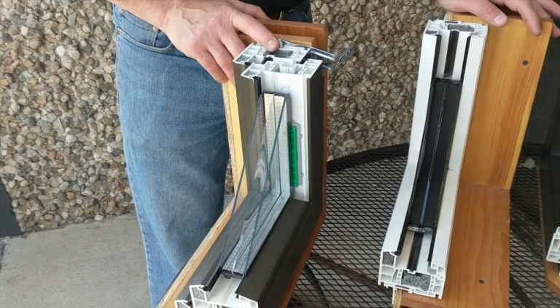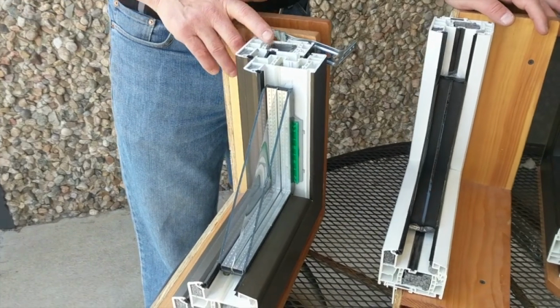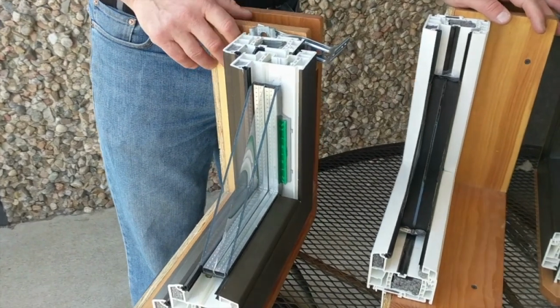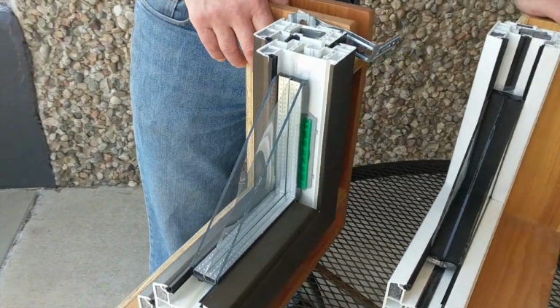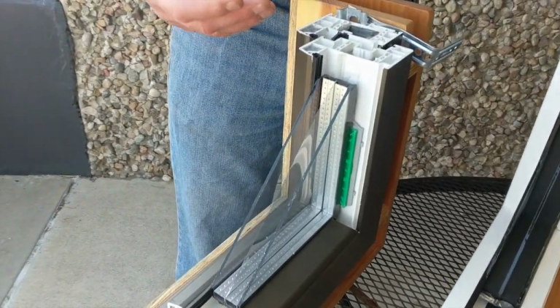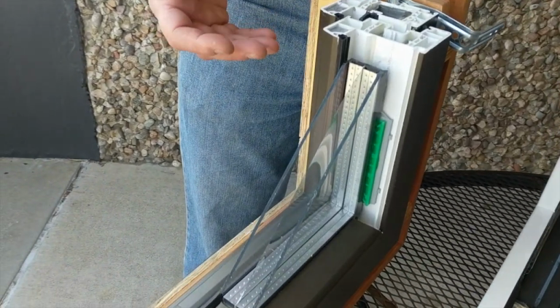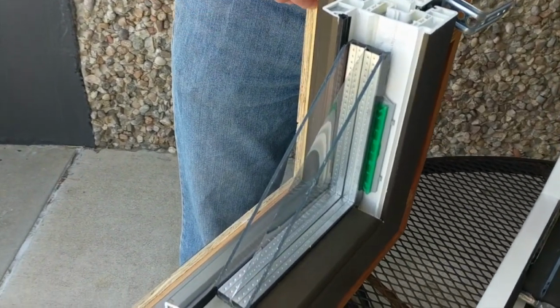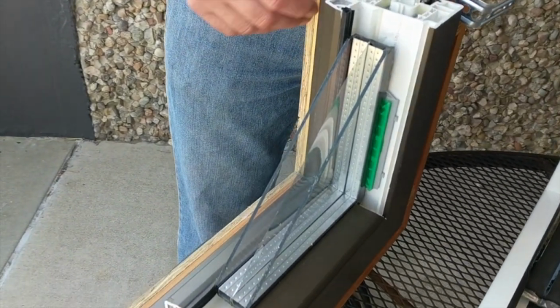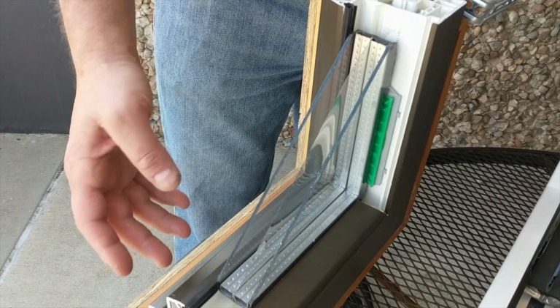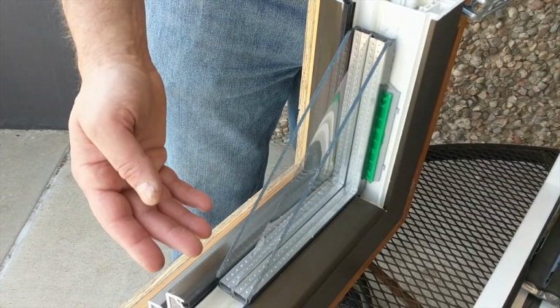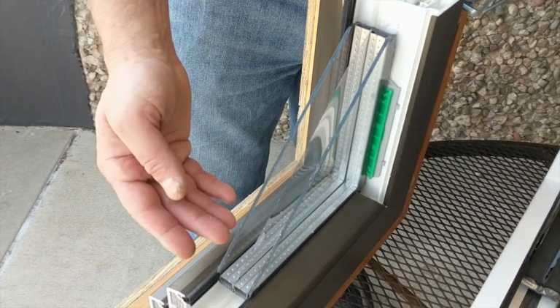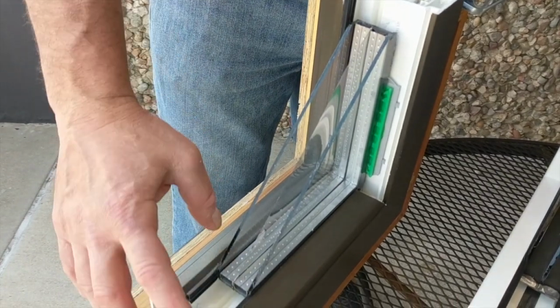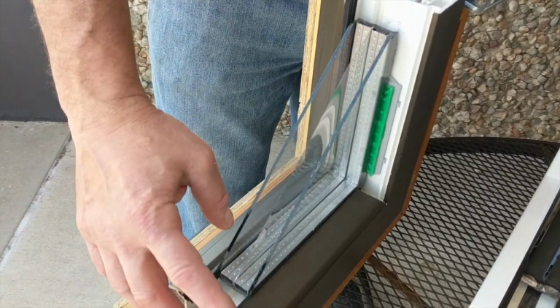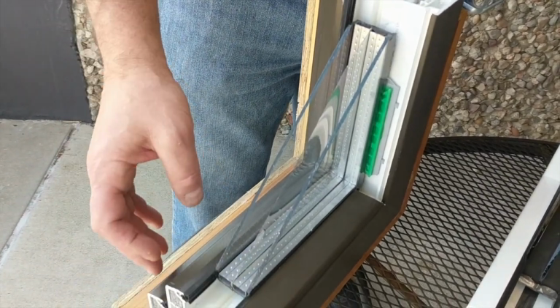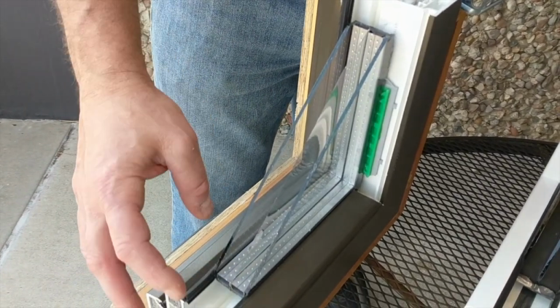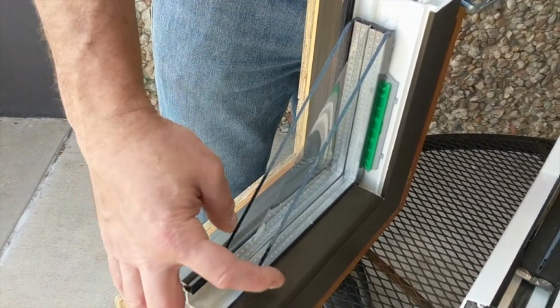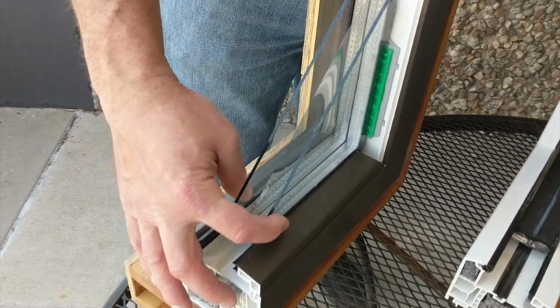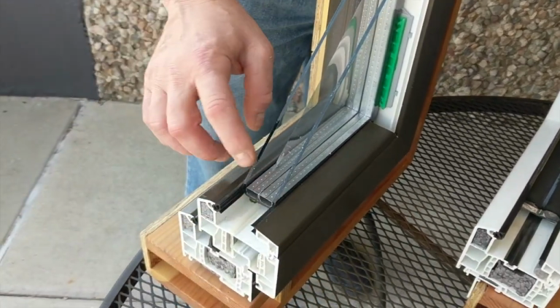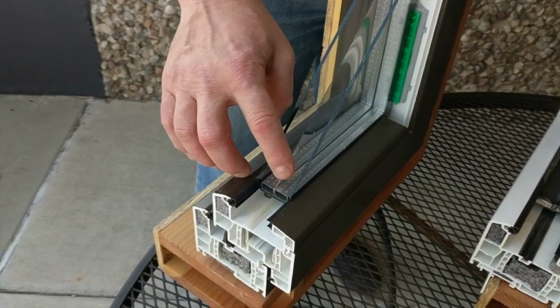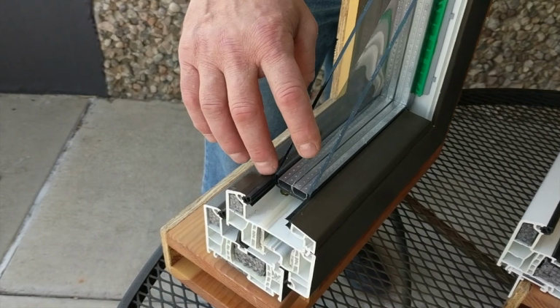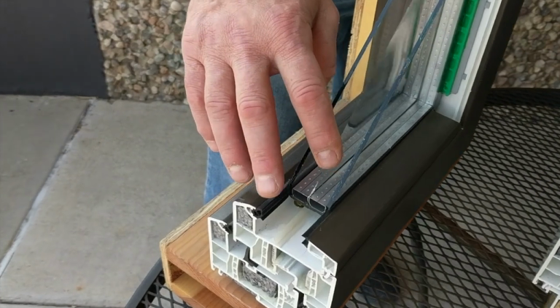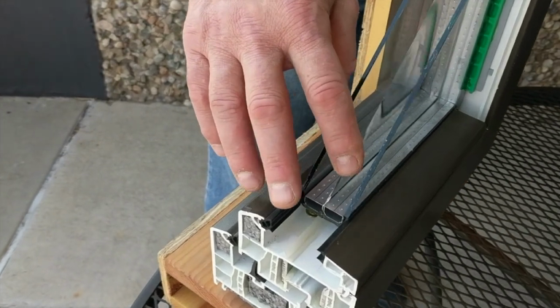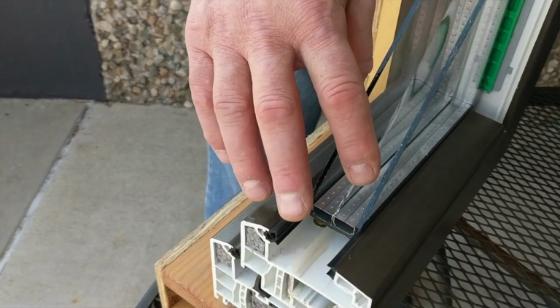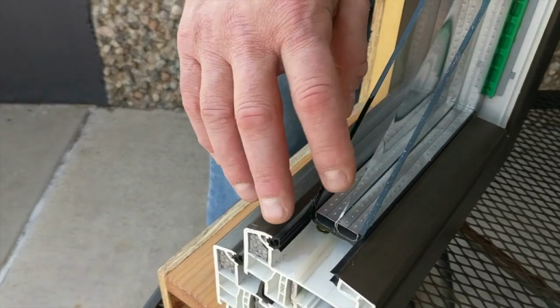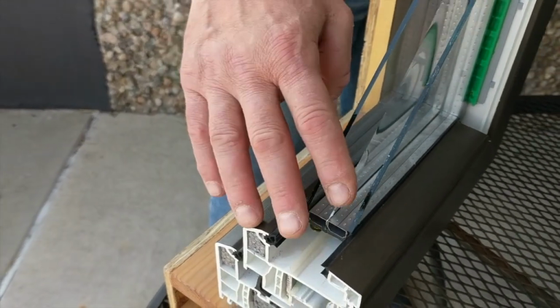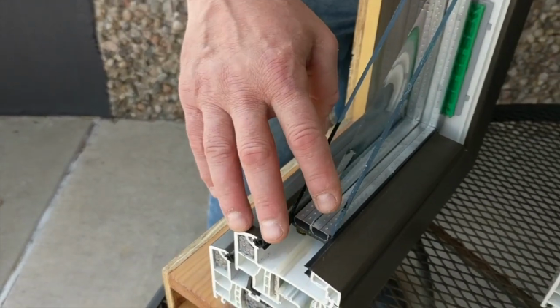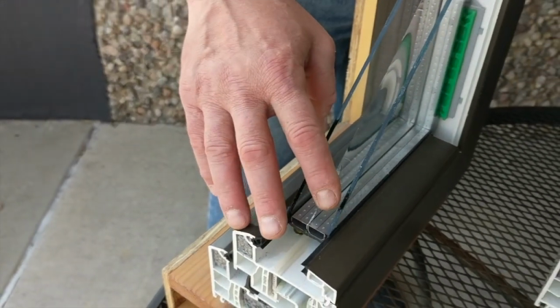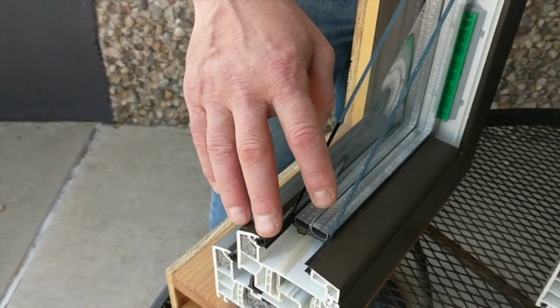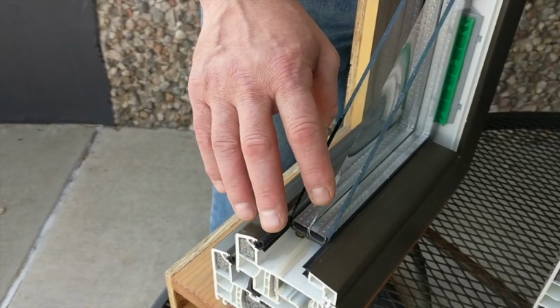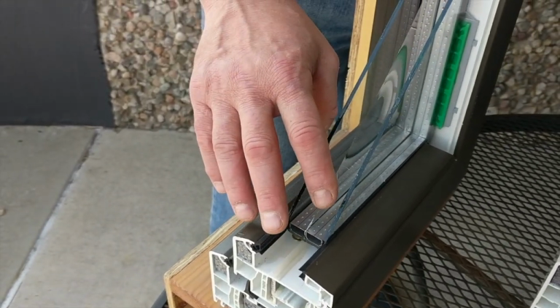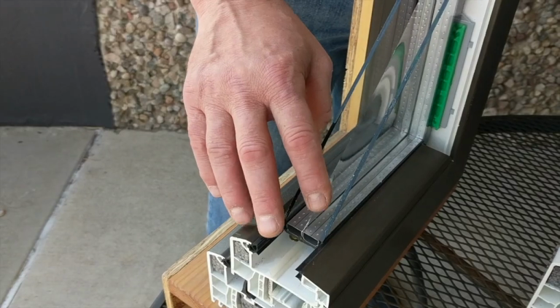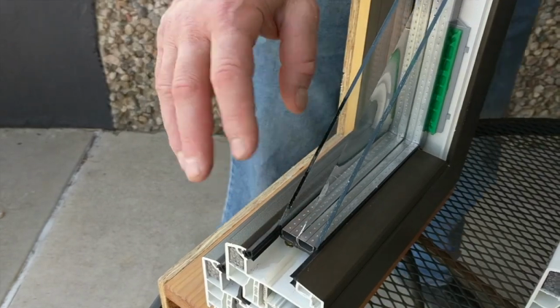So what we're going to cover is triple-pane glazing by Alpen Windows. The first sample here is a triple pane with two panes of glass and a suspended film in the middle — you can see that's moving. That's a way to get high performance glazing with film instead of glass.